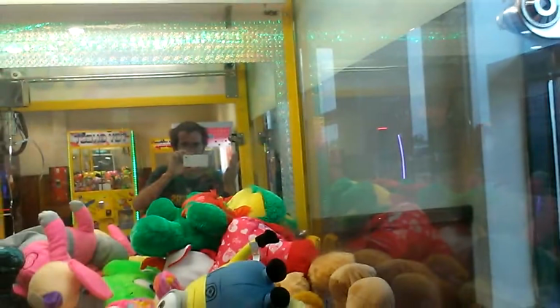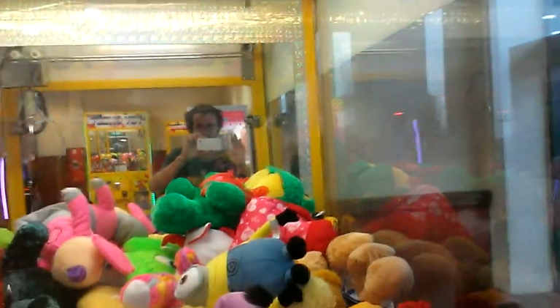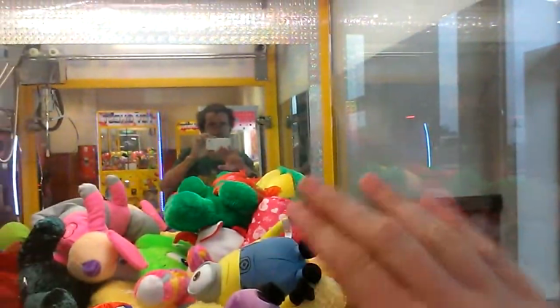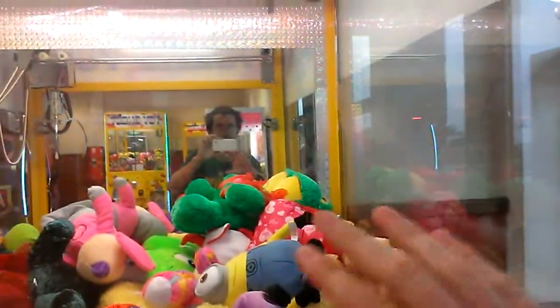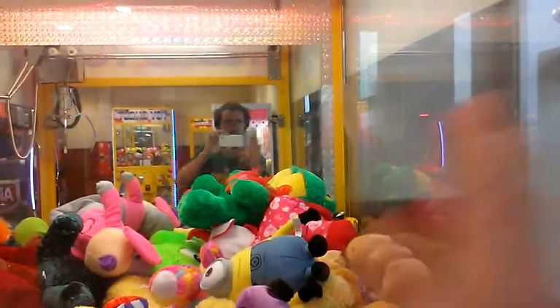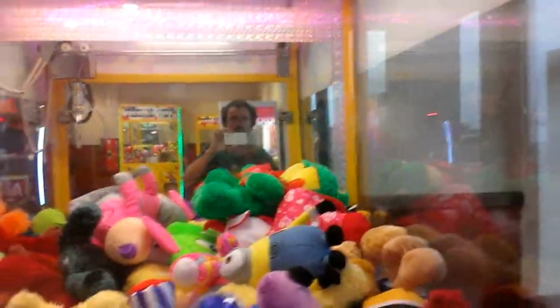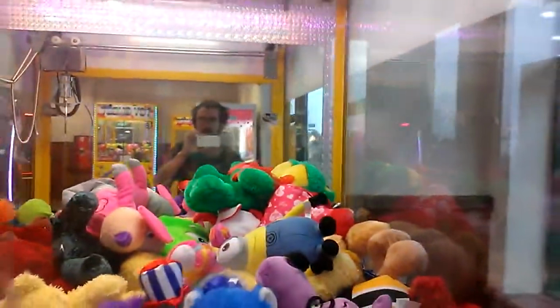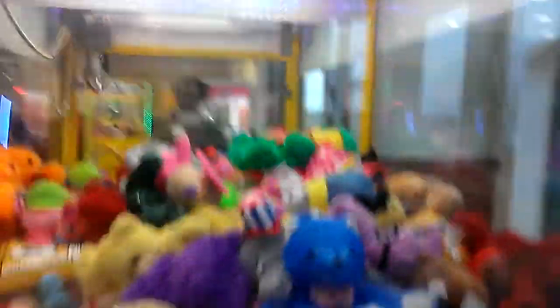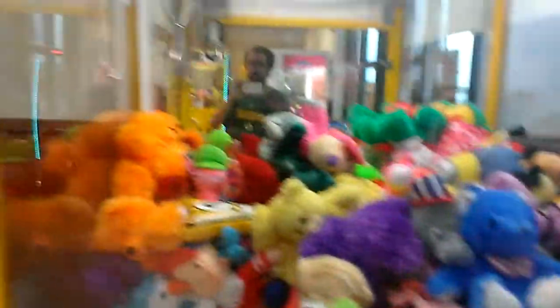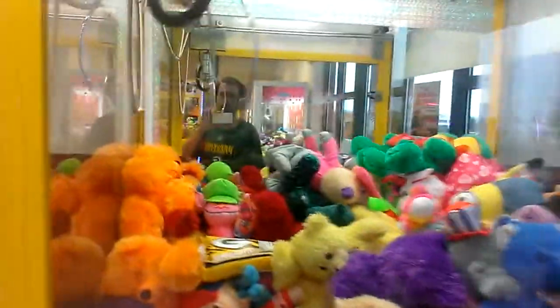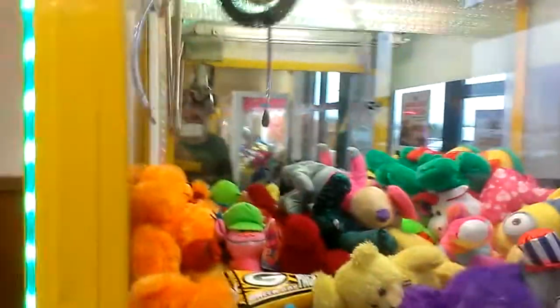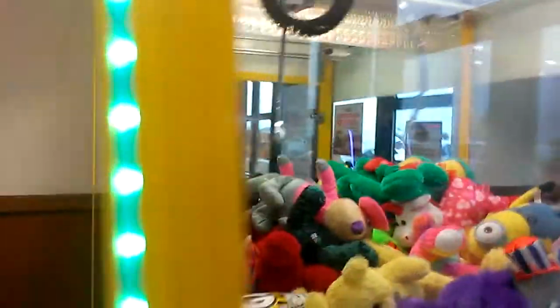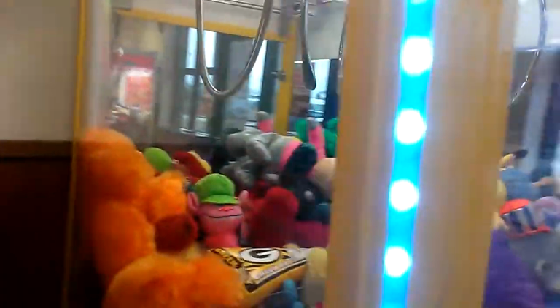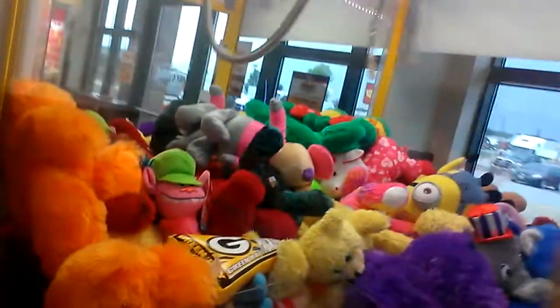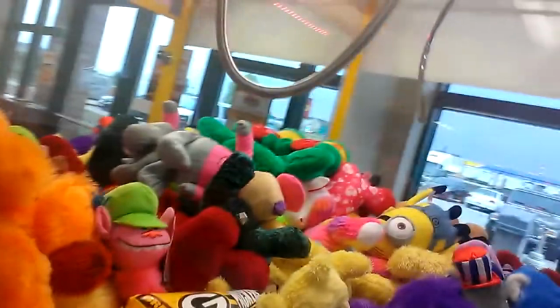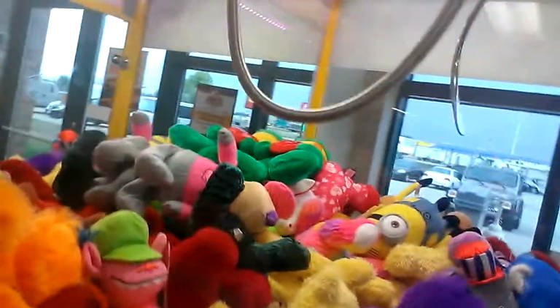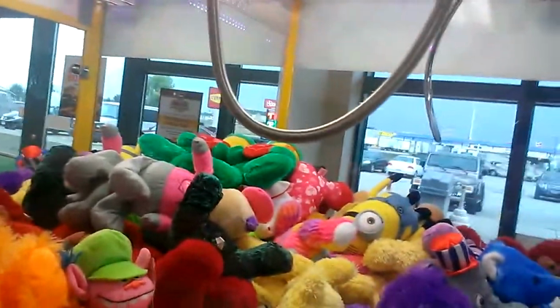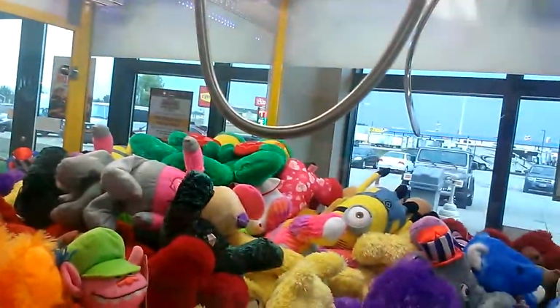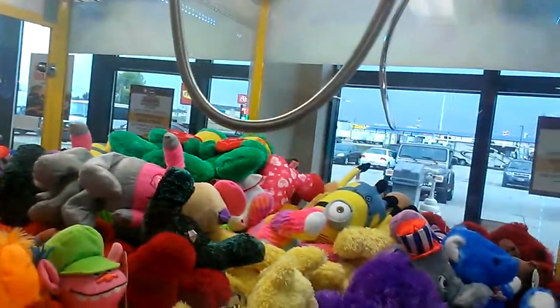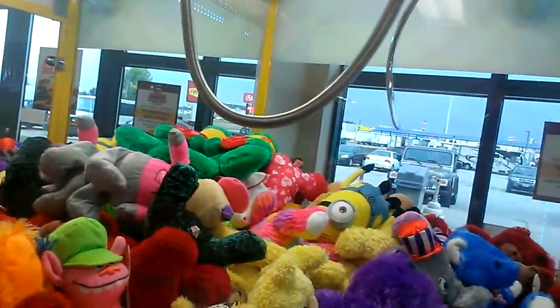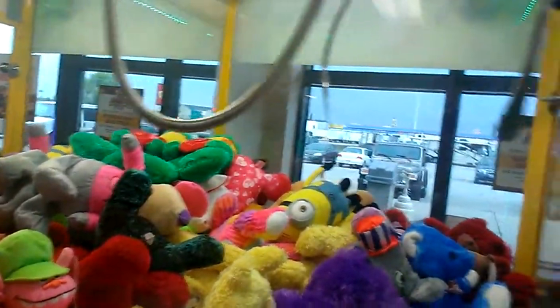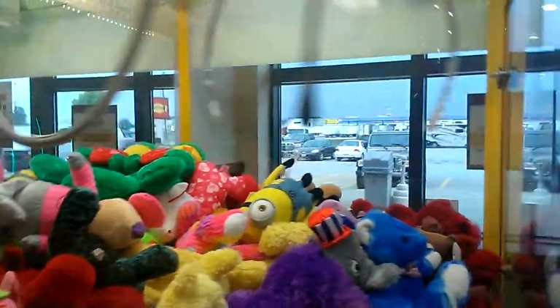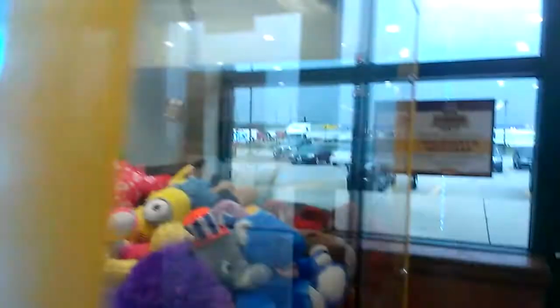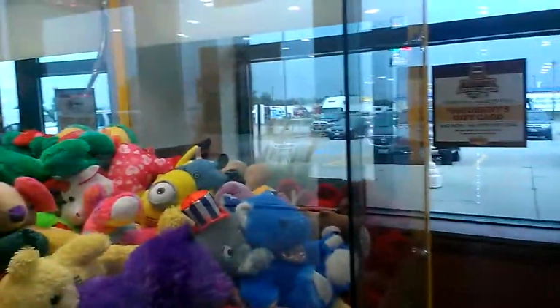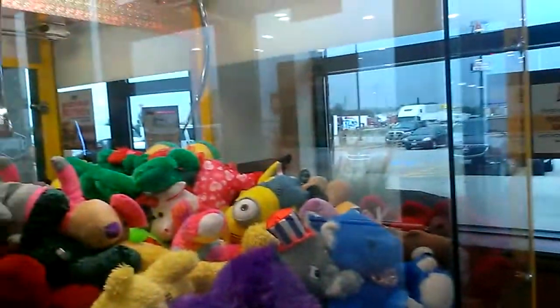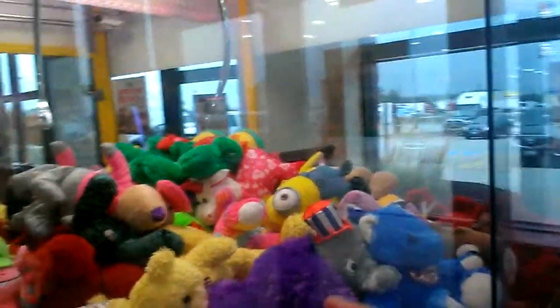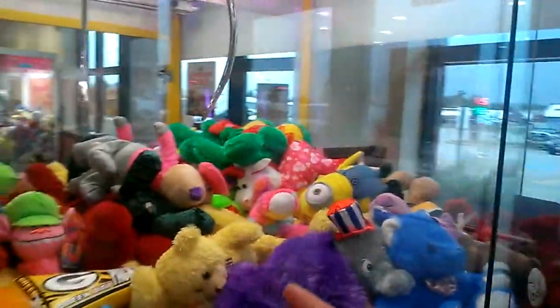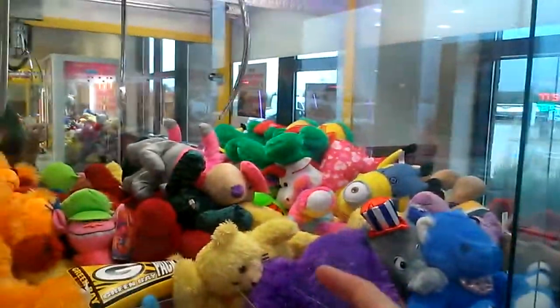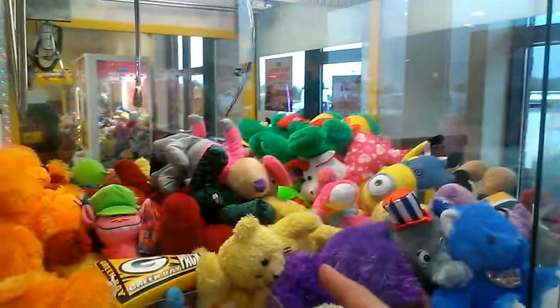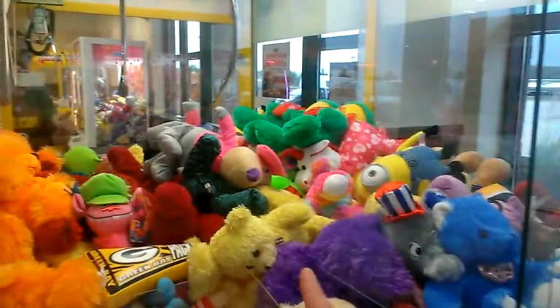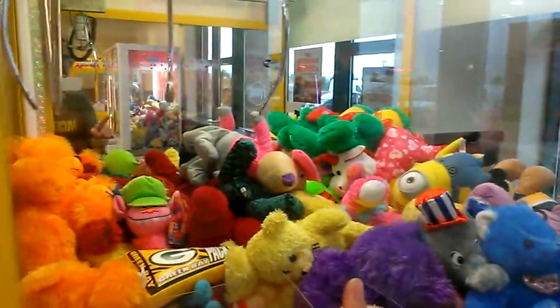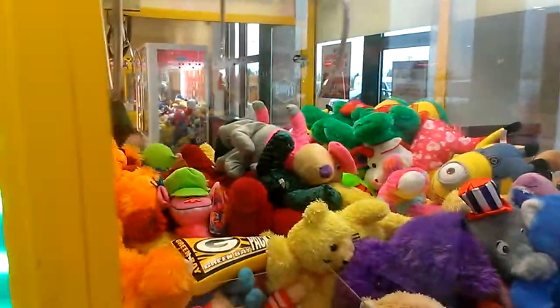Kids putting fingerprints on this thing — really, I hate when people do that. I'm gonna see what I can line up with. I'm thinking this yellow bear right here. It's close to the chute.